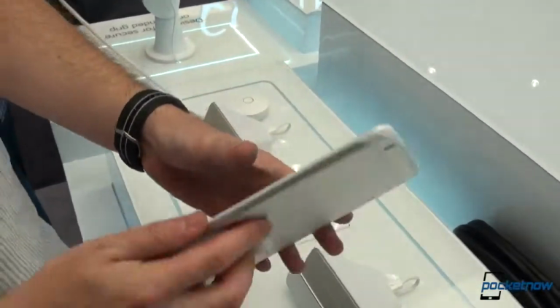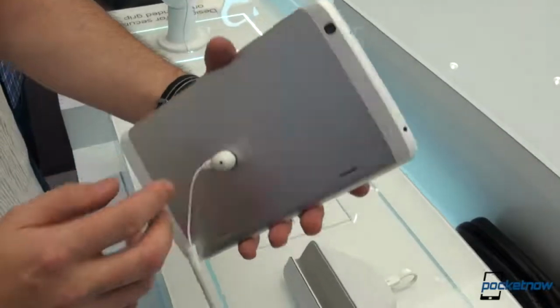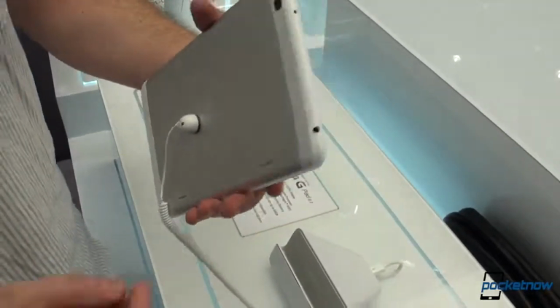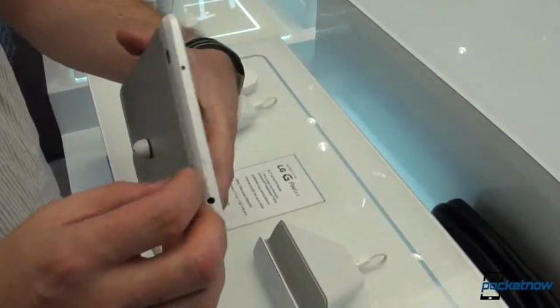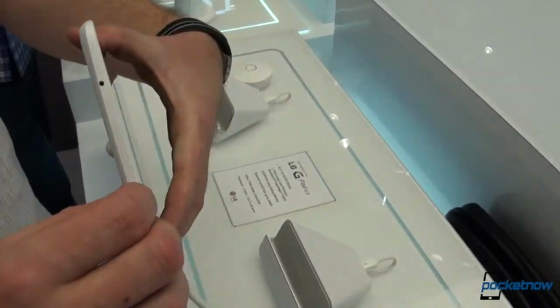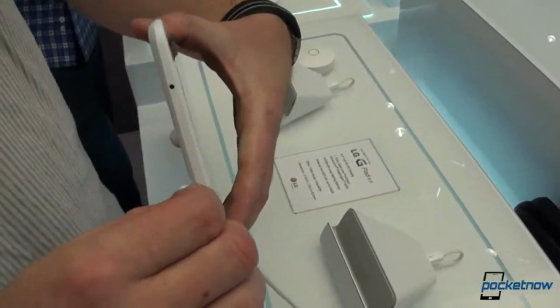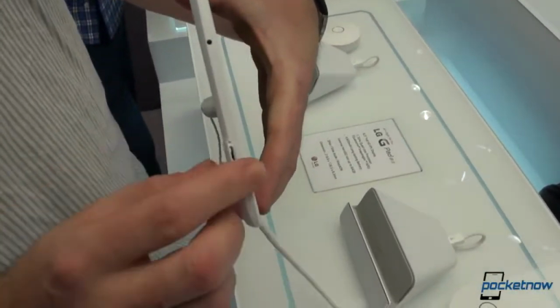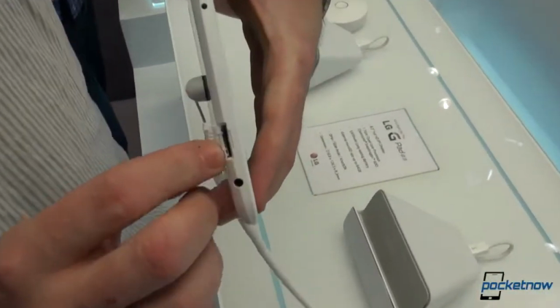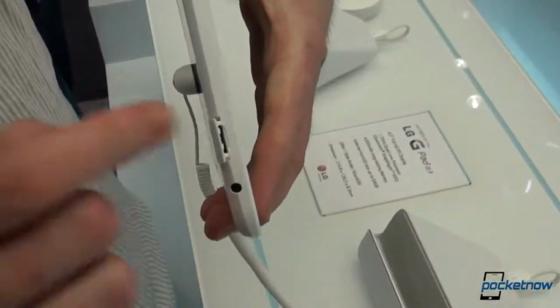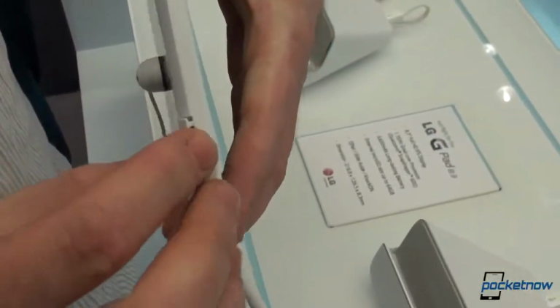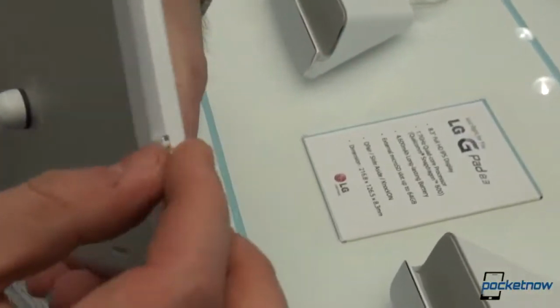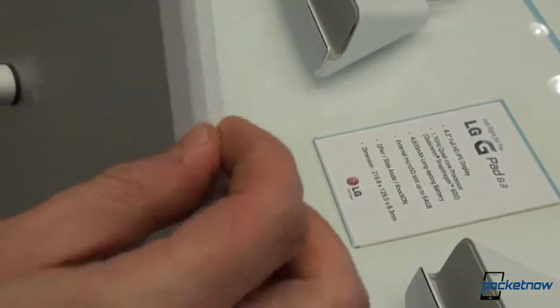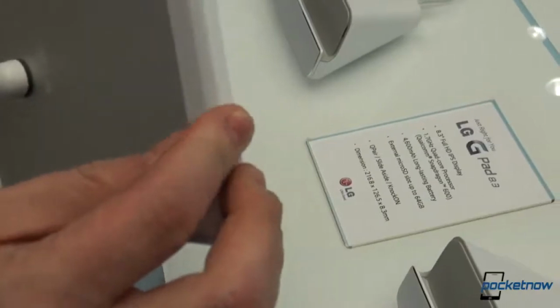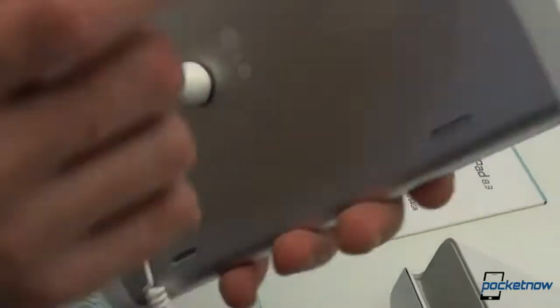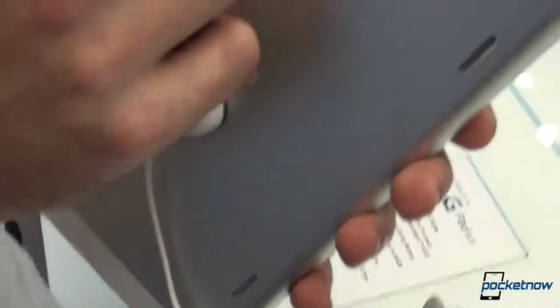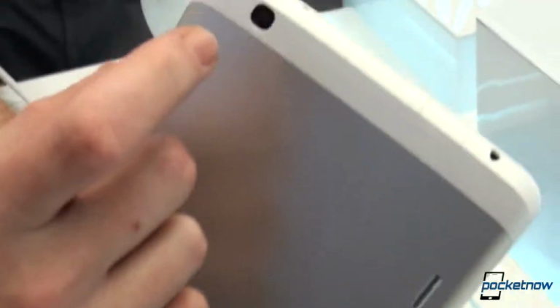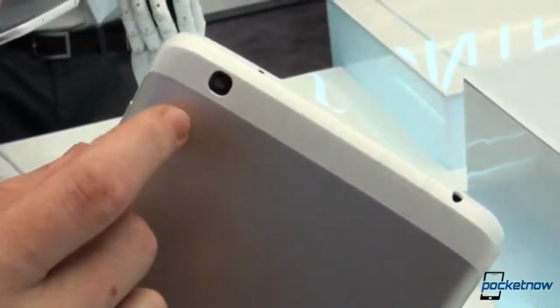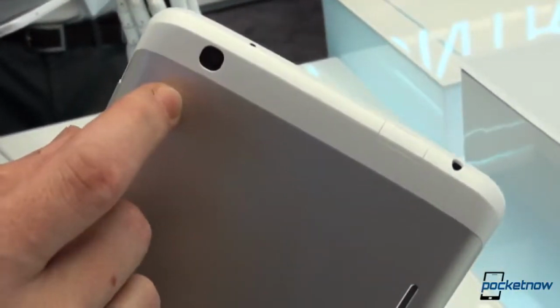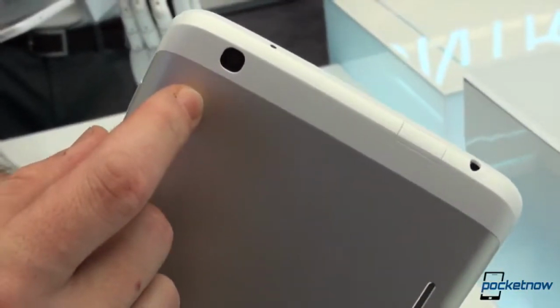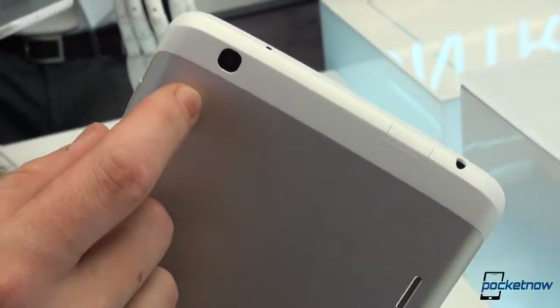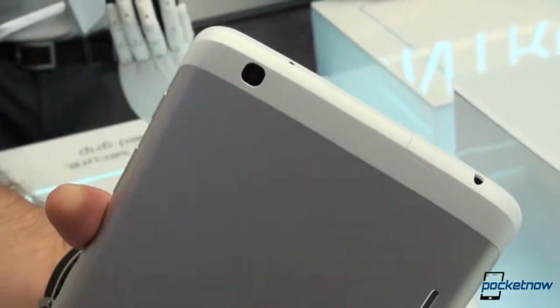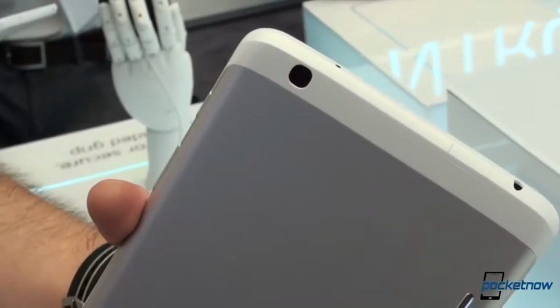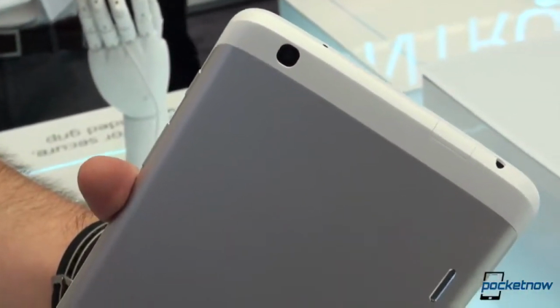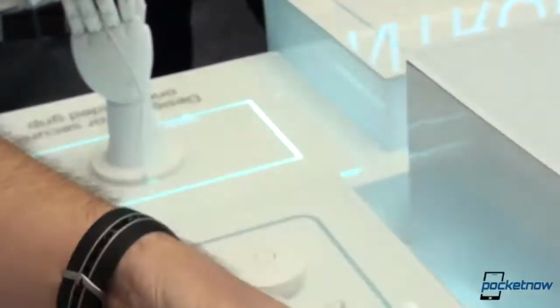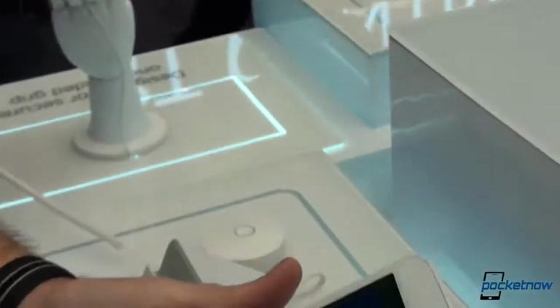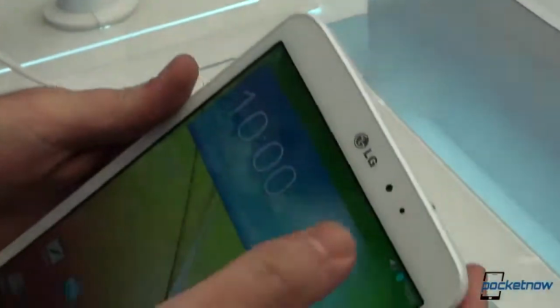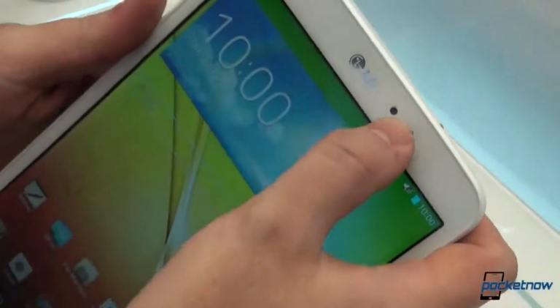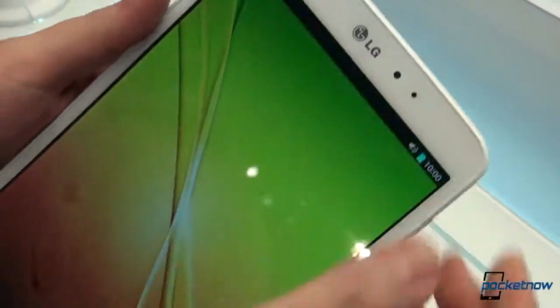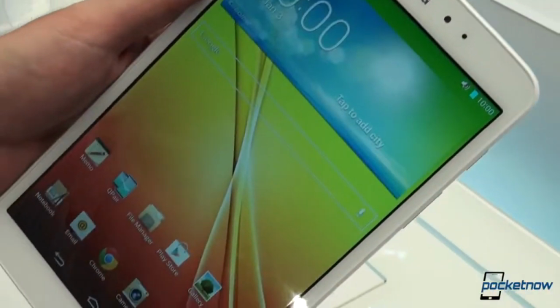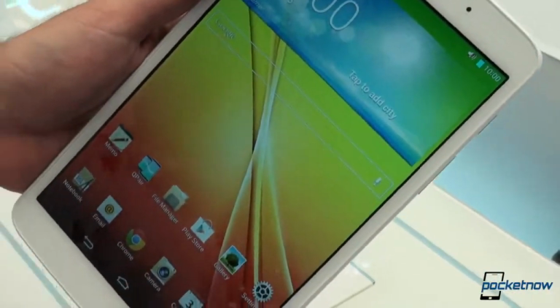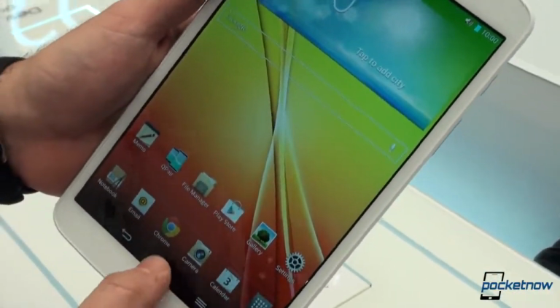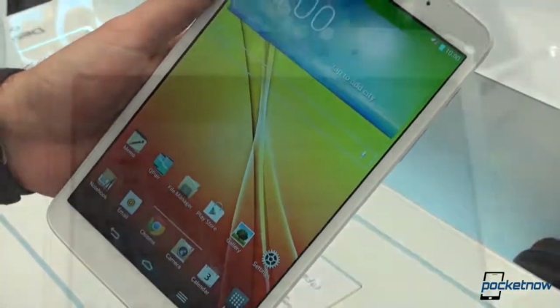16 GB of internal storage can be extended via a micro SD card slot right here at the top. And while we're here, we should mention that the camera is without an LED flash, but it's a 5 megapixel shooter paired with a 1.3 megapixel webcam on the front.